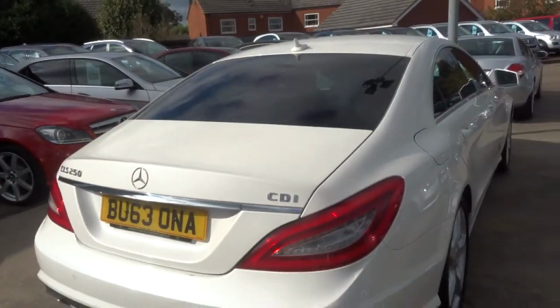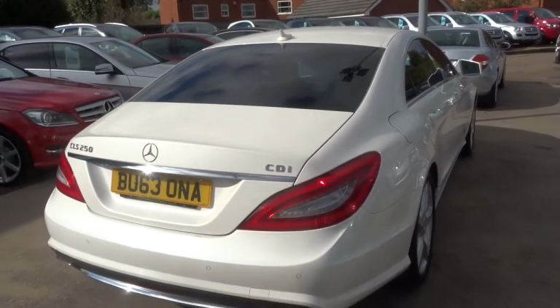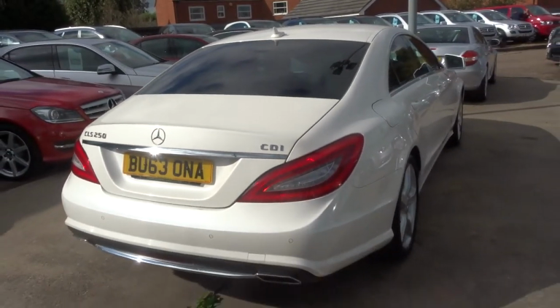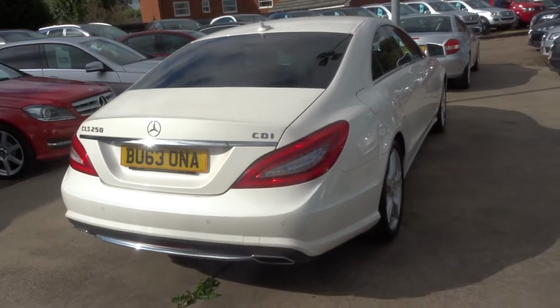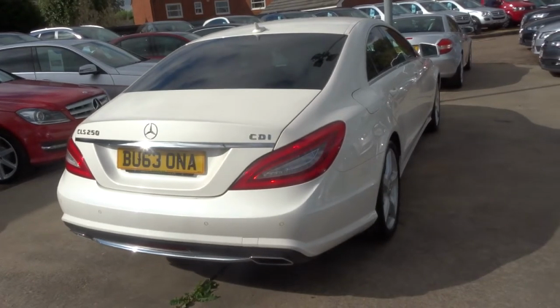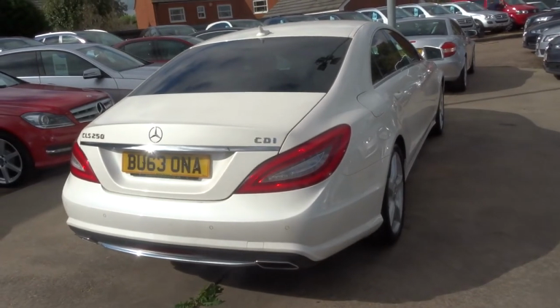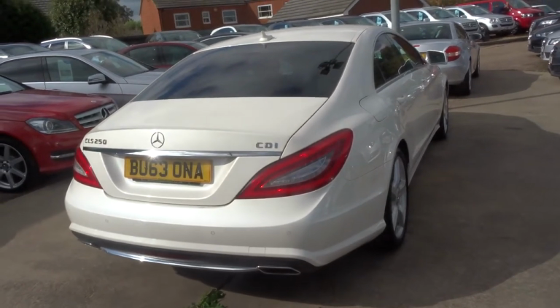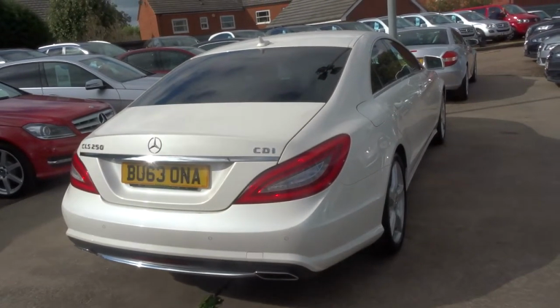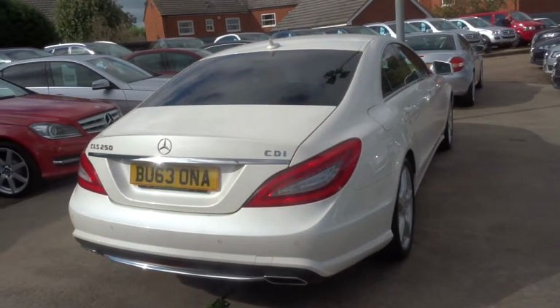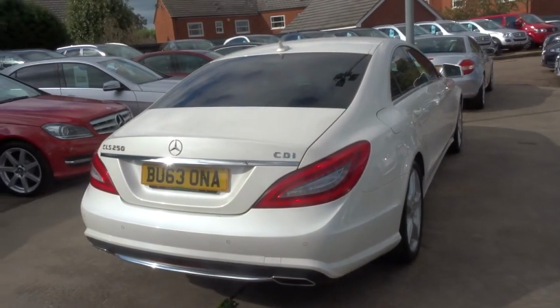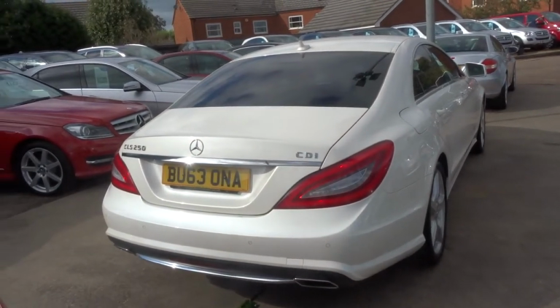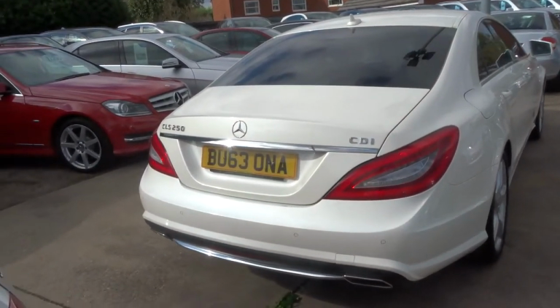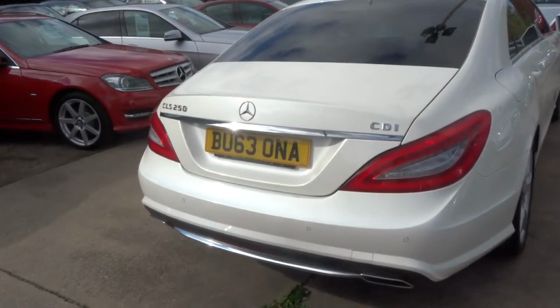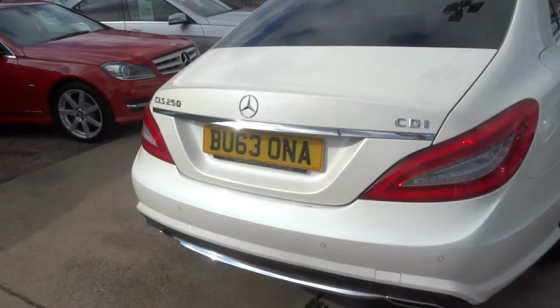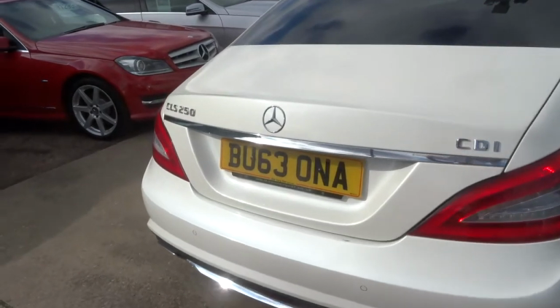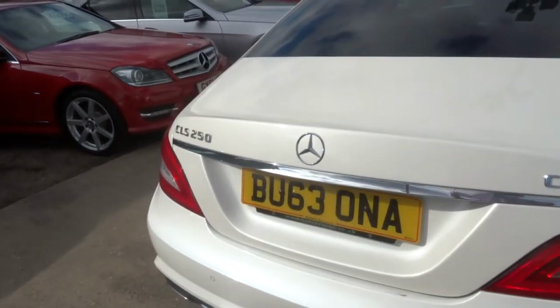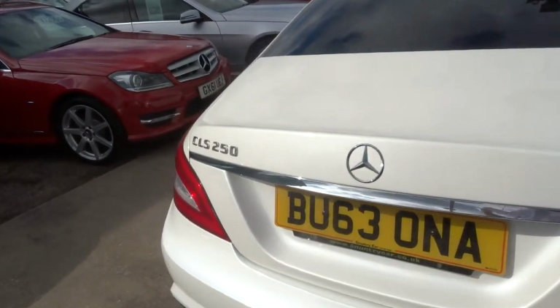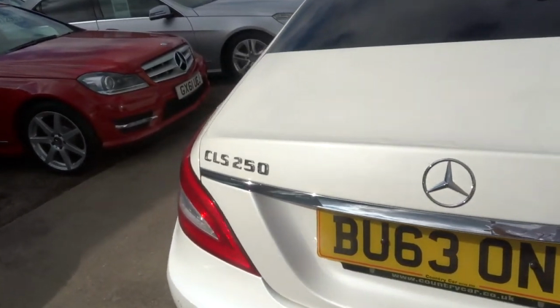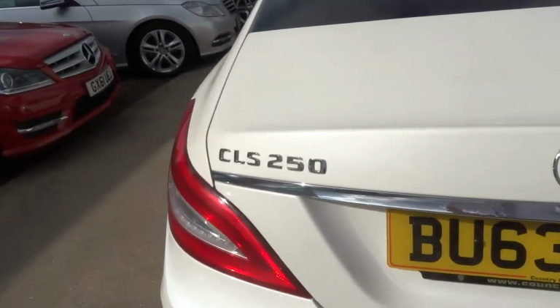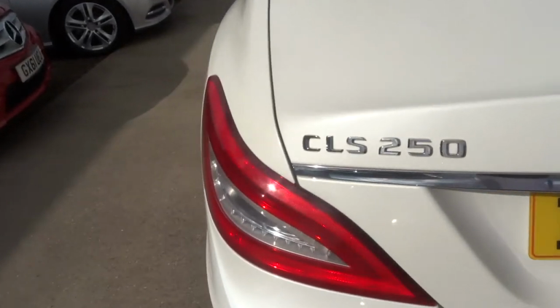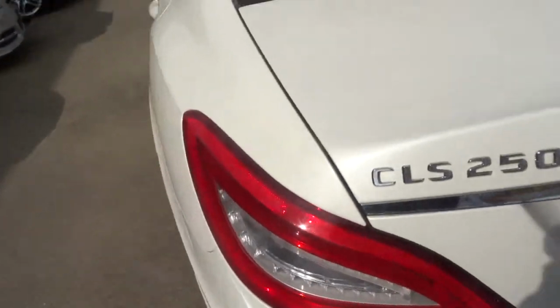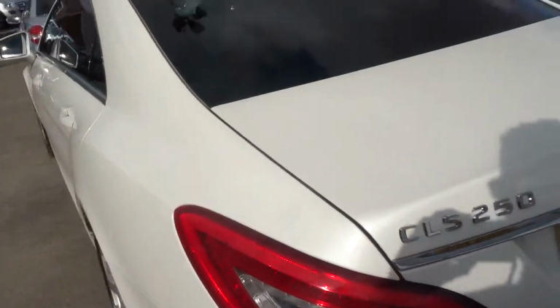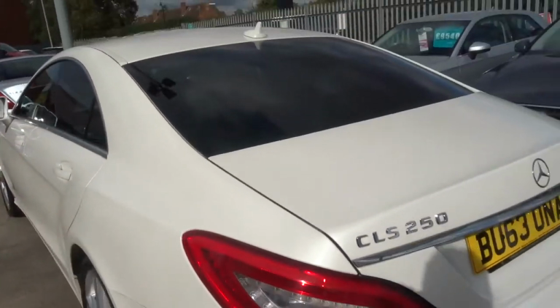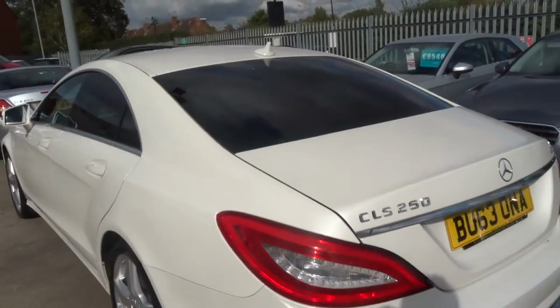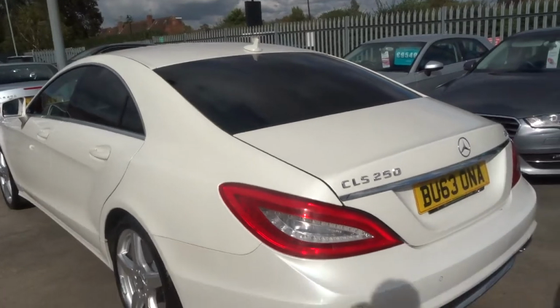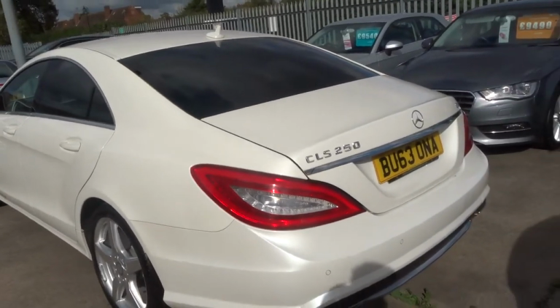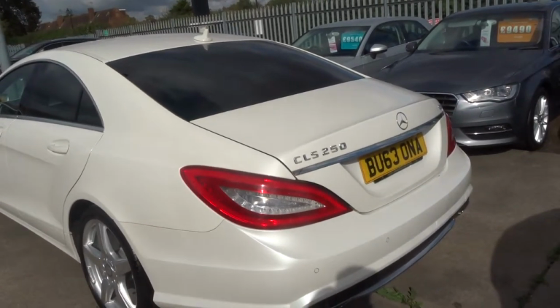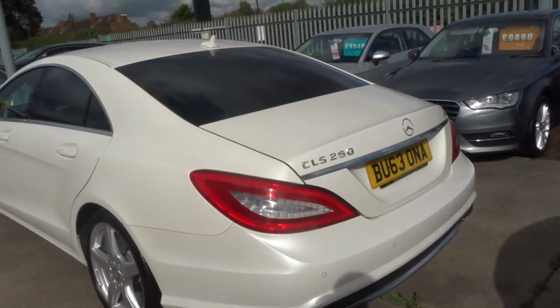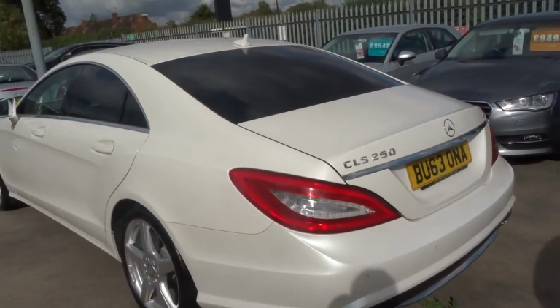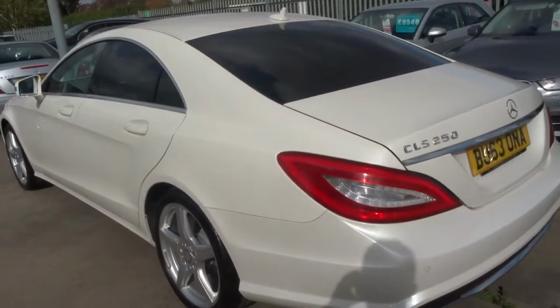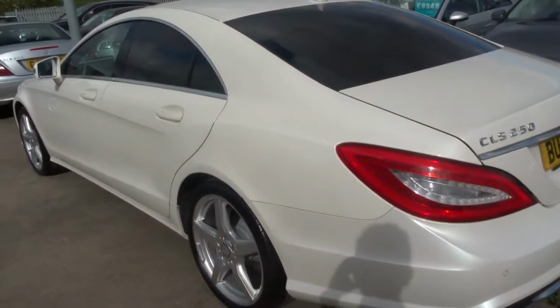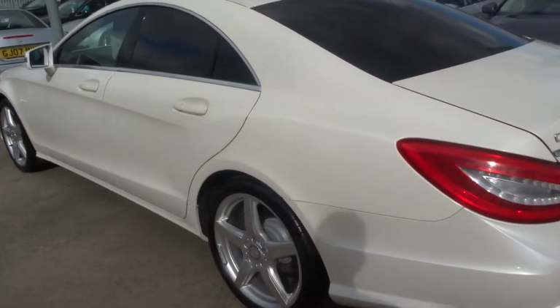This car is in its class. It's beautiful. I hope the camera shows how stunning the paintwork is — this sort of gloss paint is just out of the box. It's lovely. The car has done just over 72,000 miles.